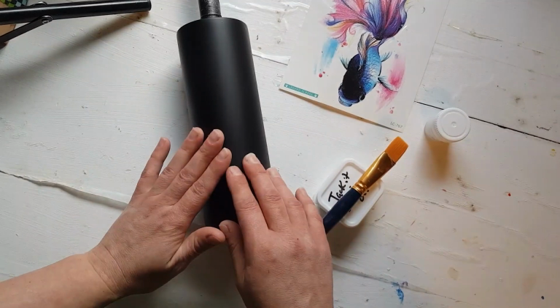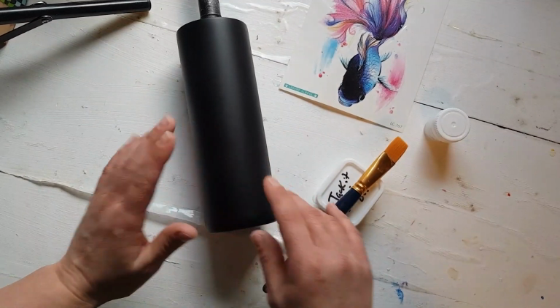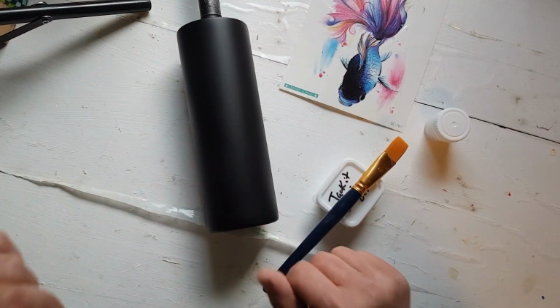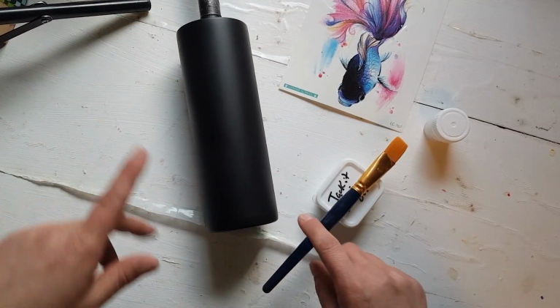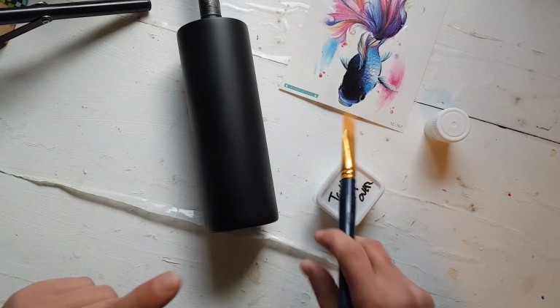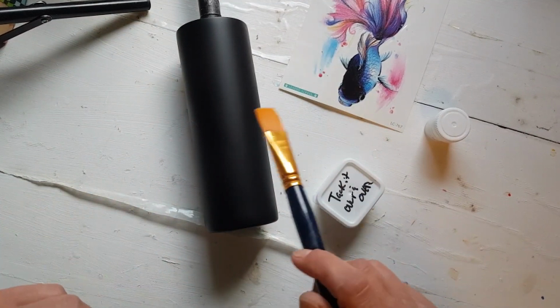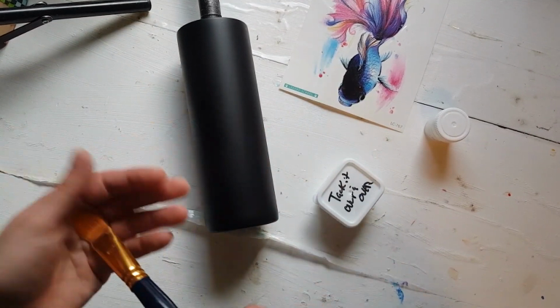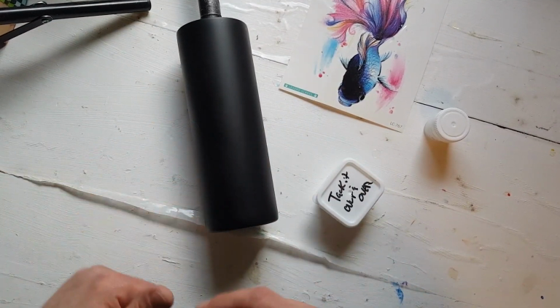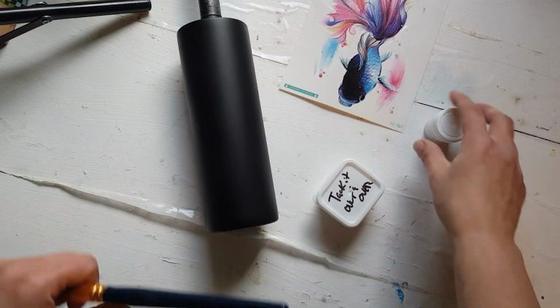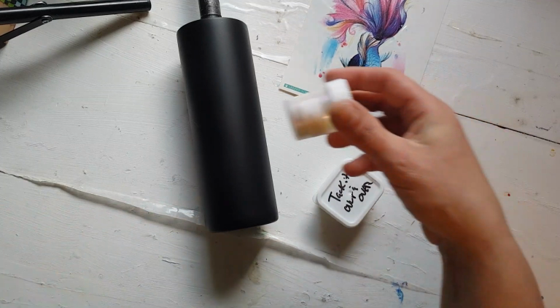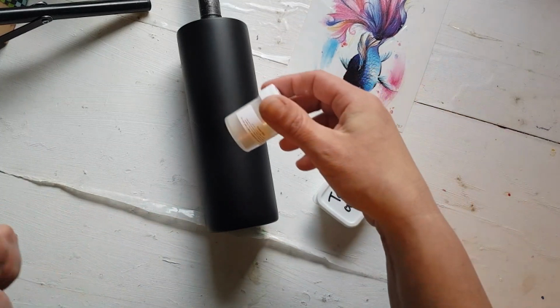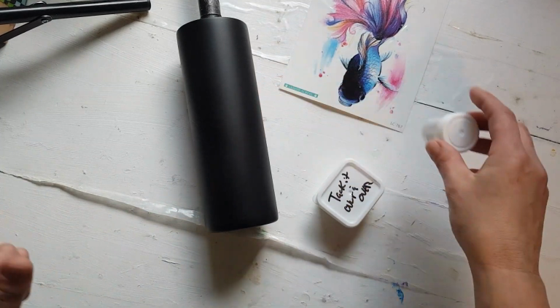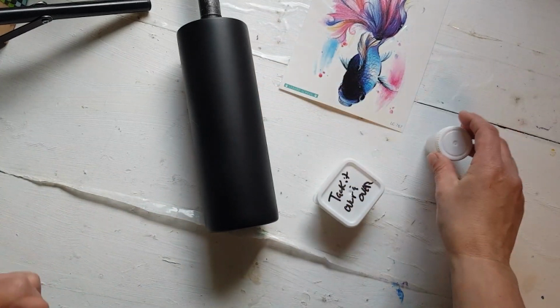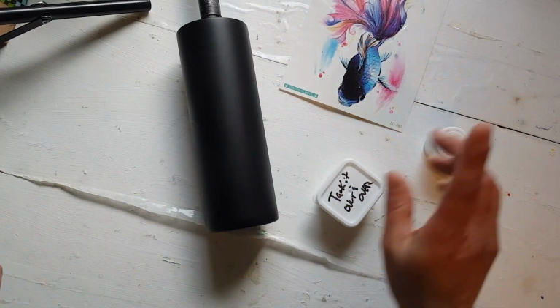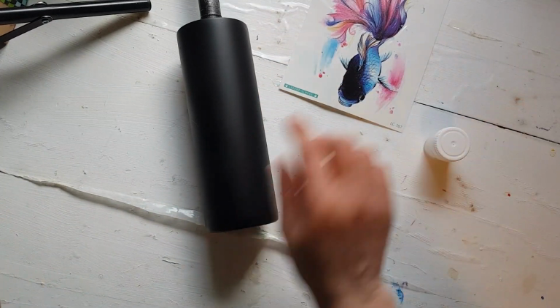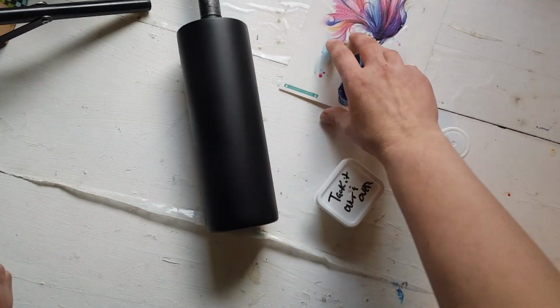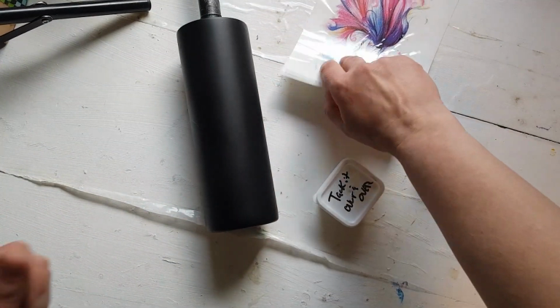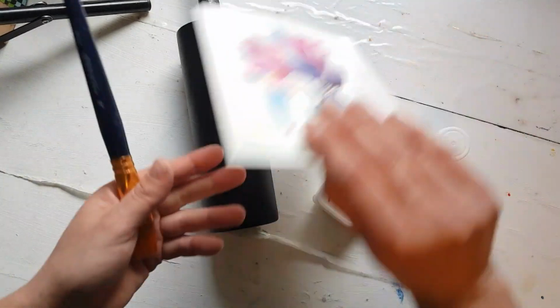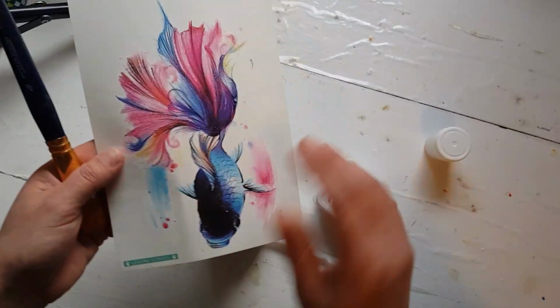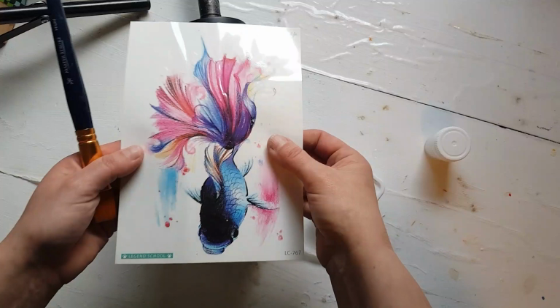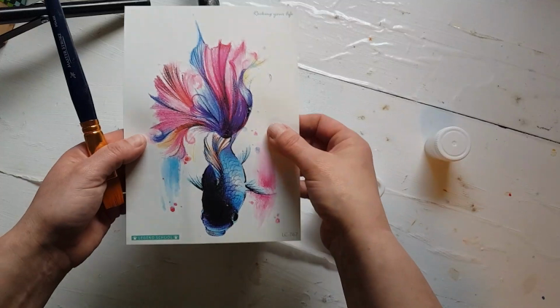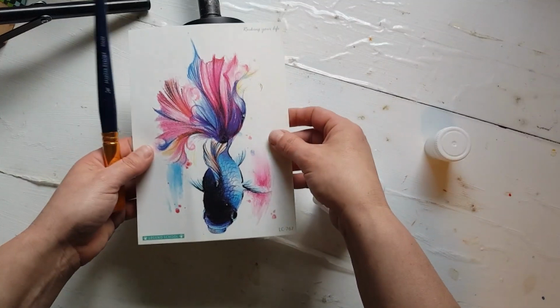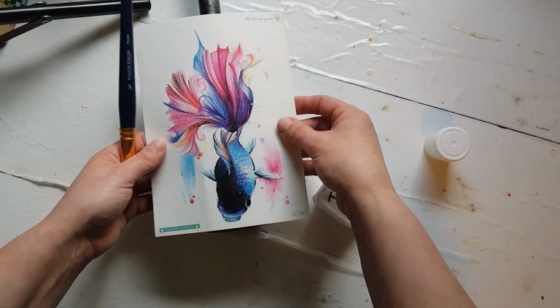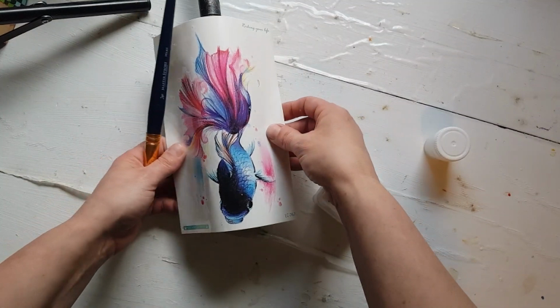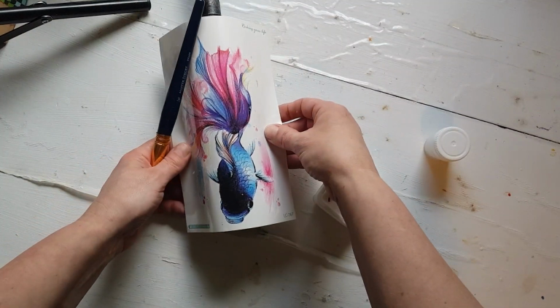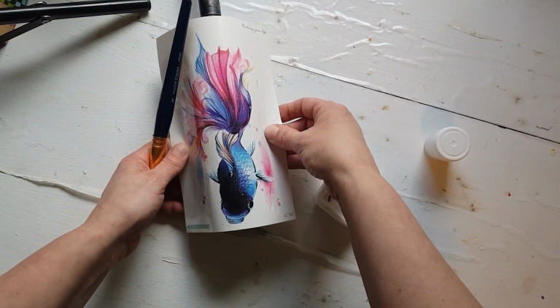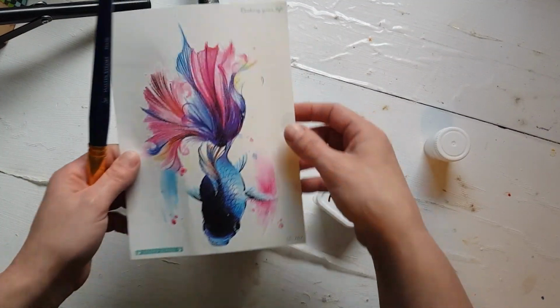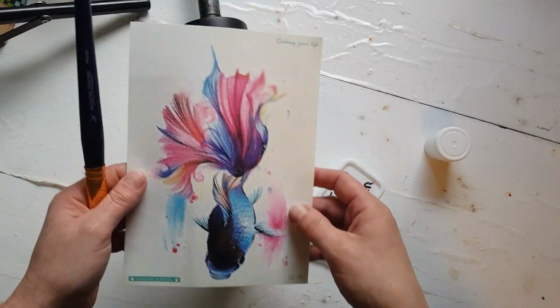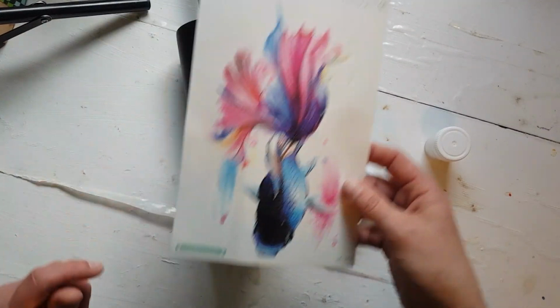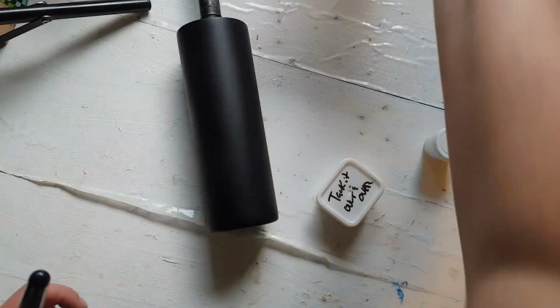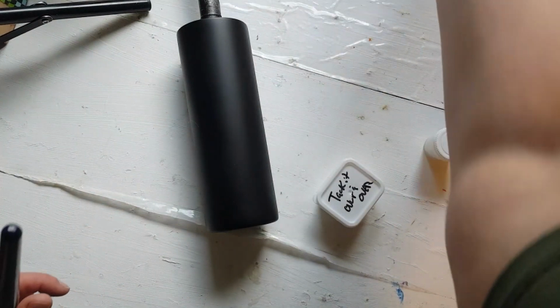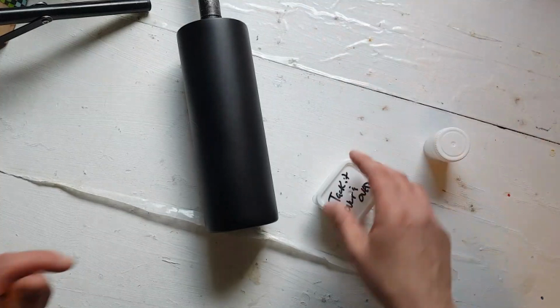Hi guys, today I am going to do a Tack-It tumbler with a chameleon flake and I'm going to put a temporary tattoo on this tumbler. So I'm going to get started.